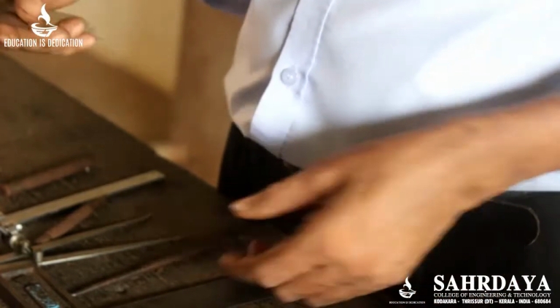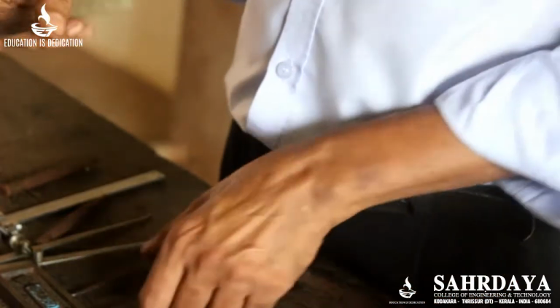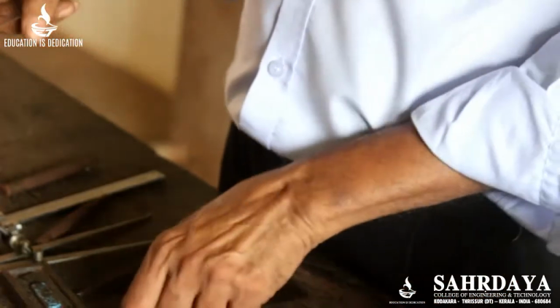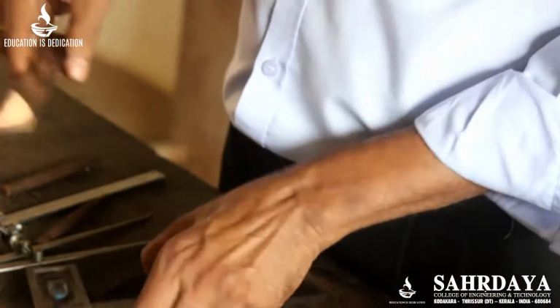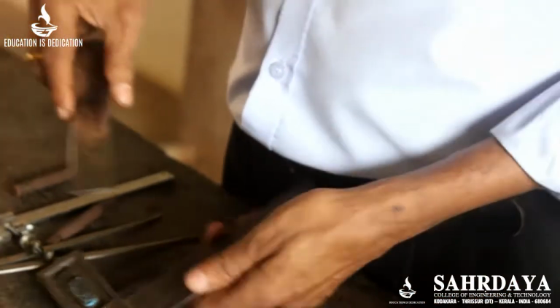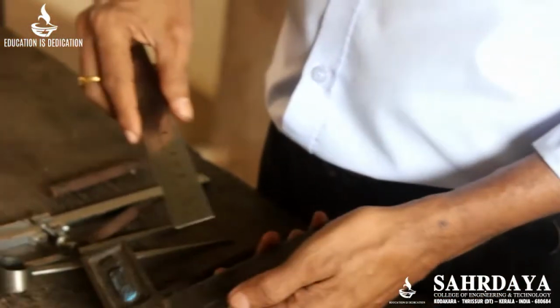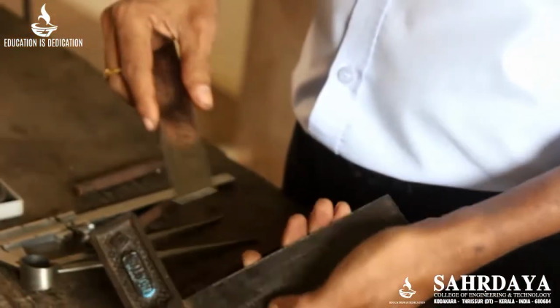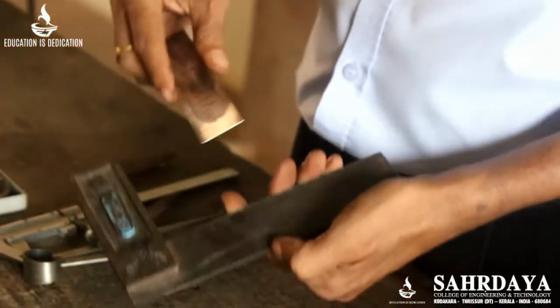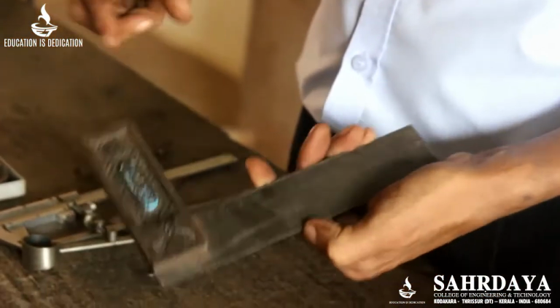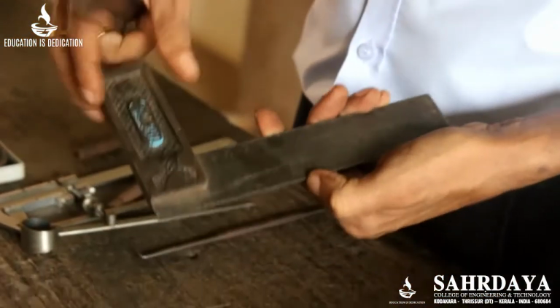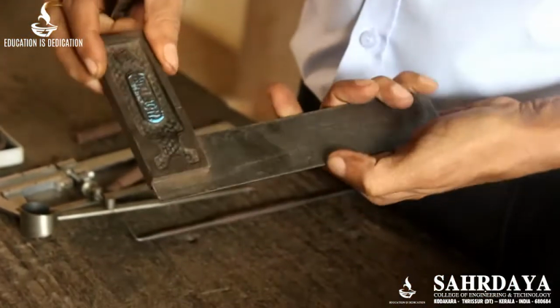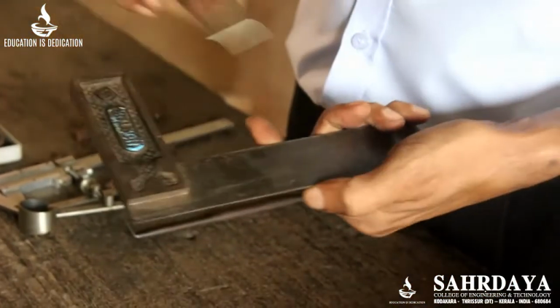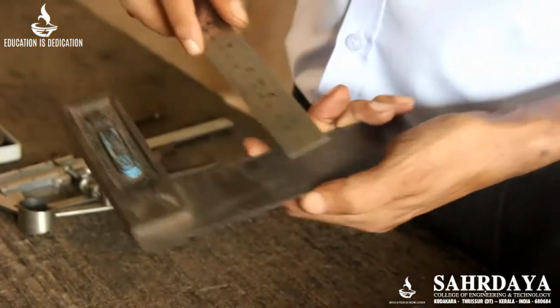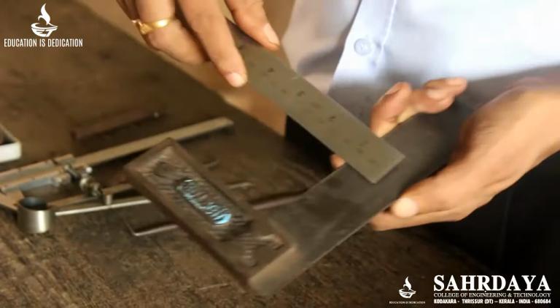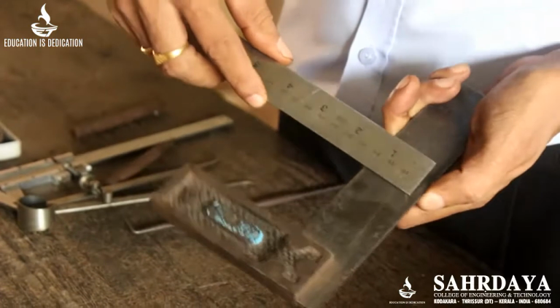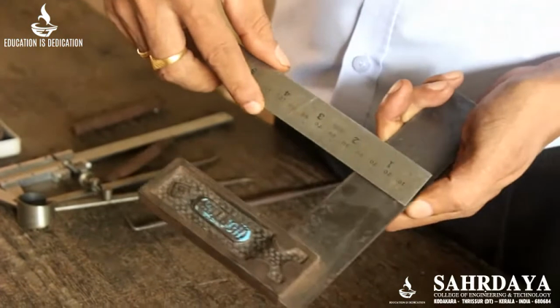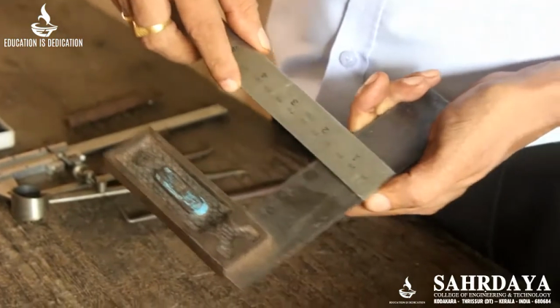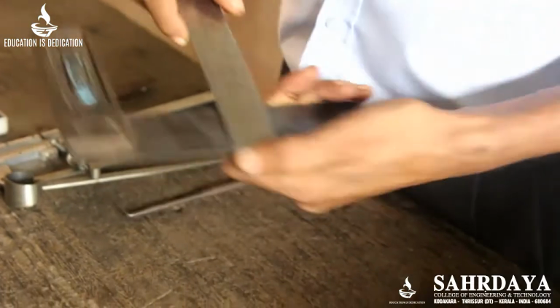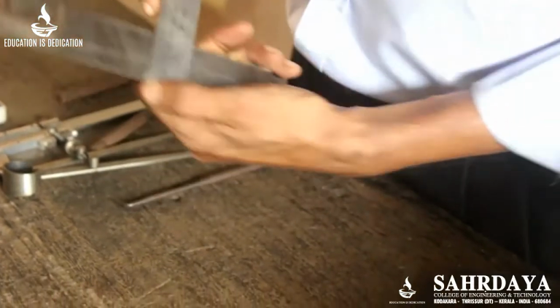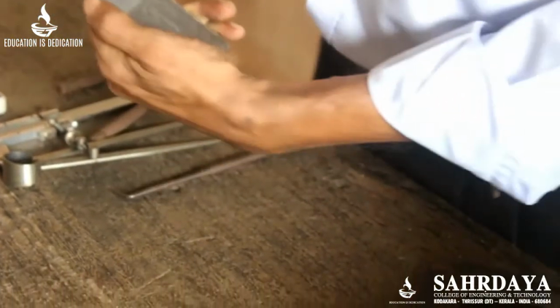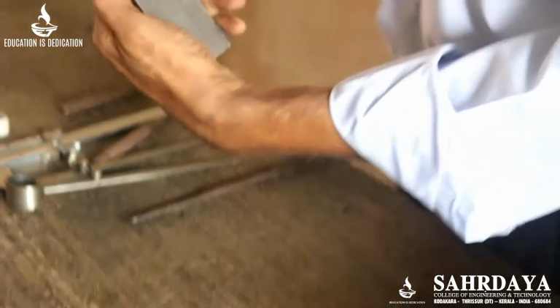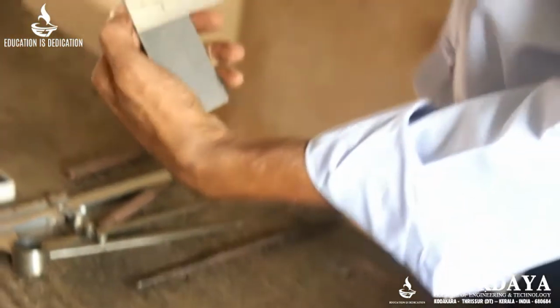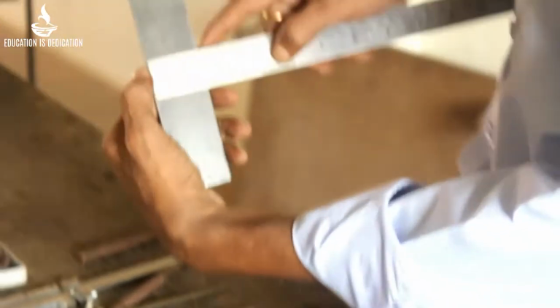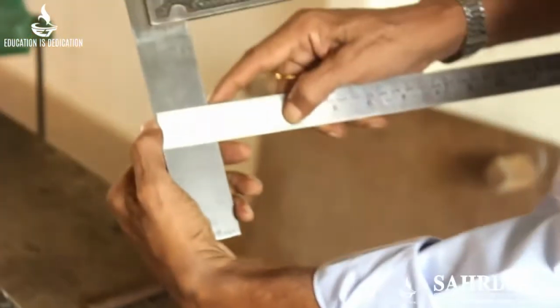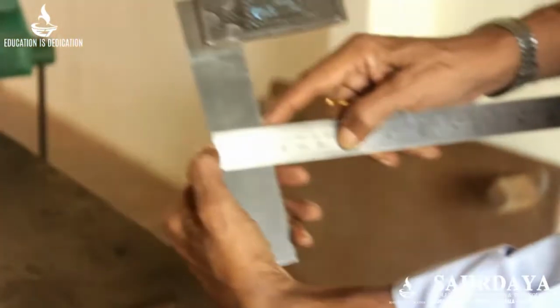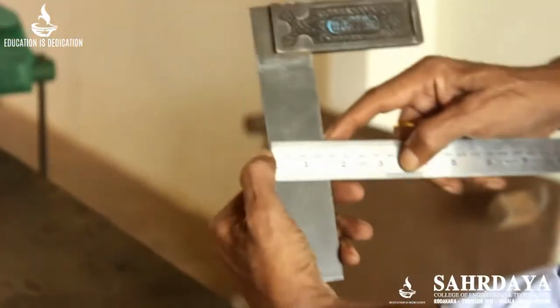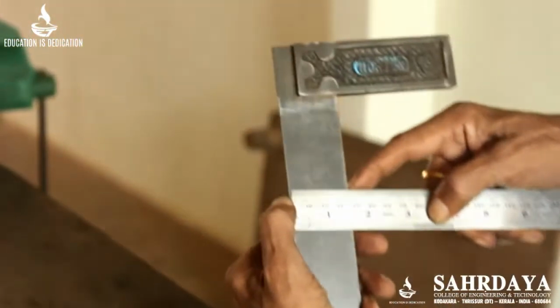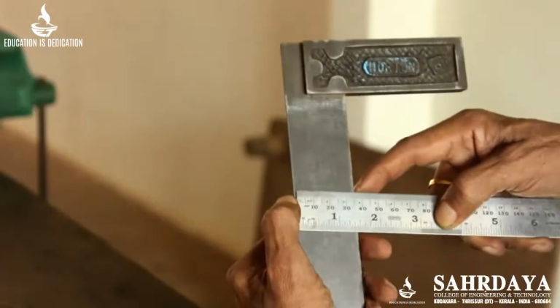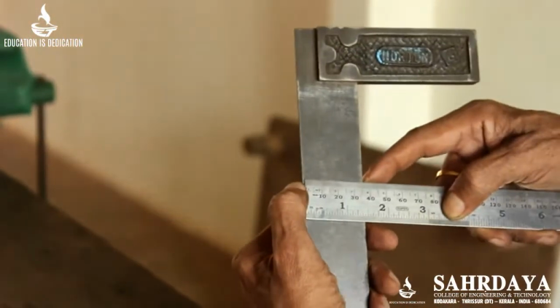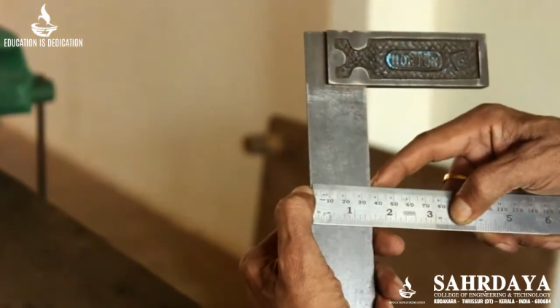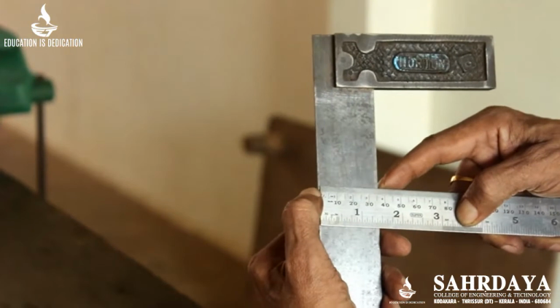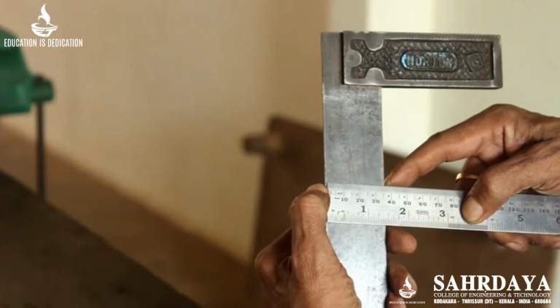You can just hold the item — suppose I want to measure the width of this one, you hold like this and take the measurement. Now, this is 35 mm.